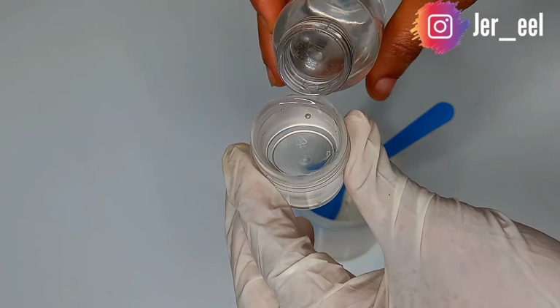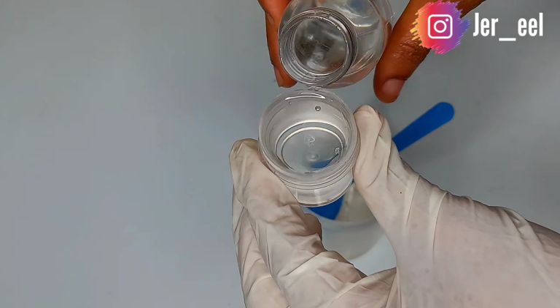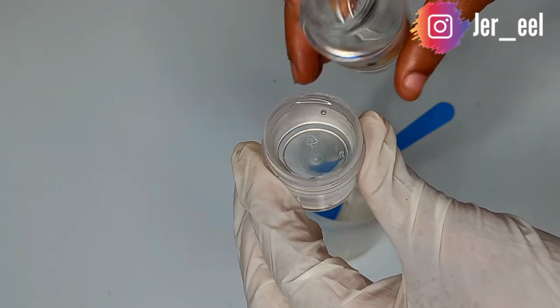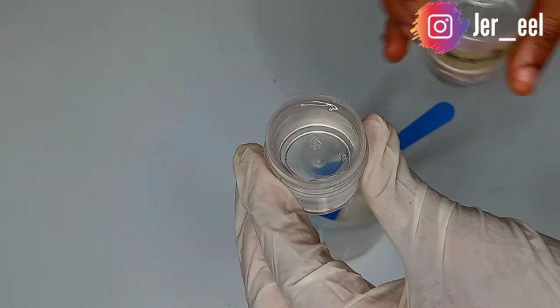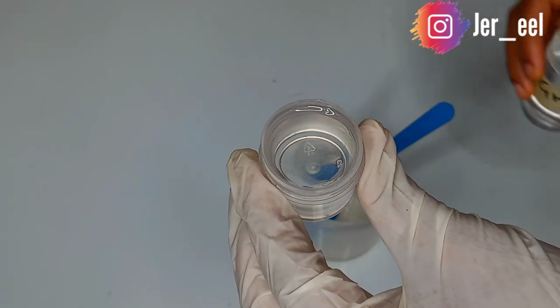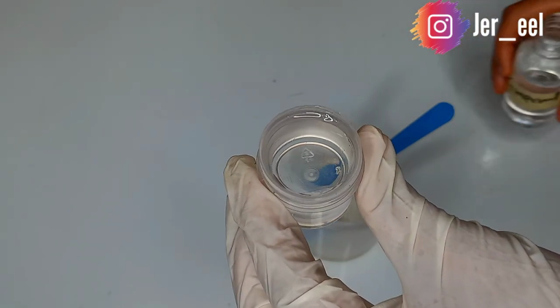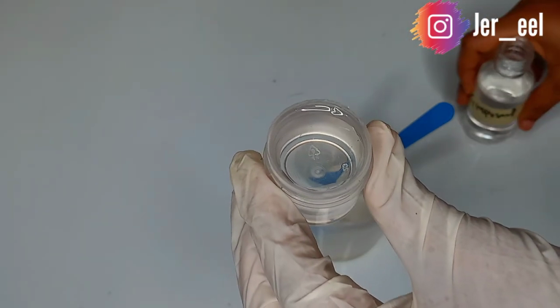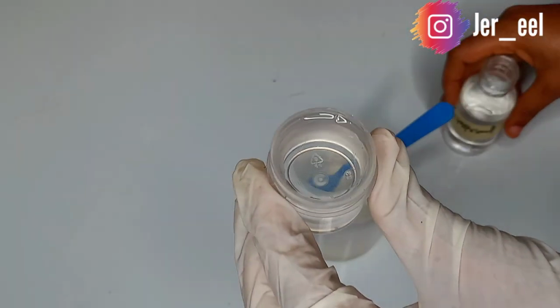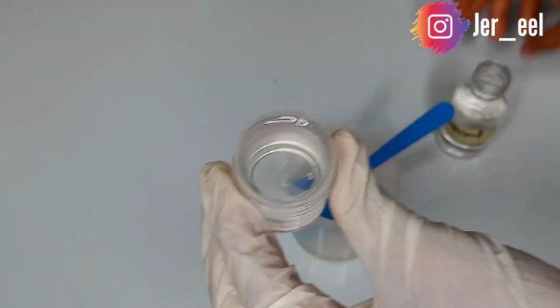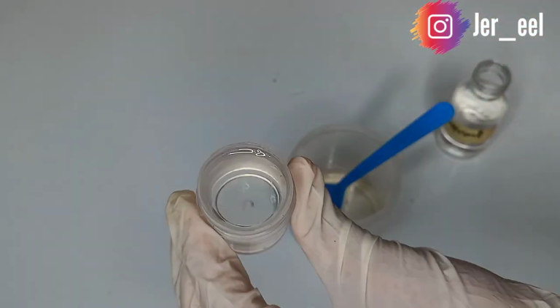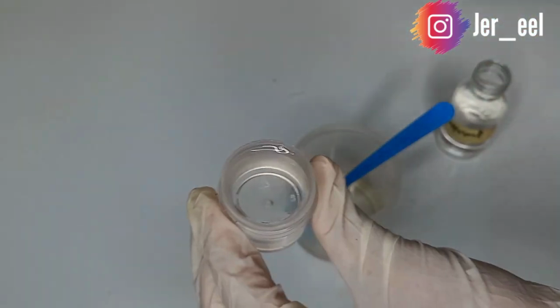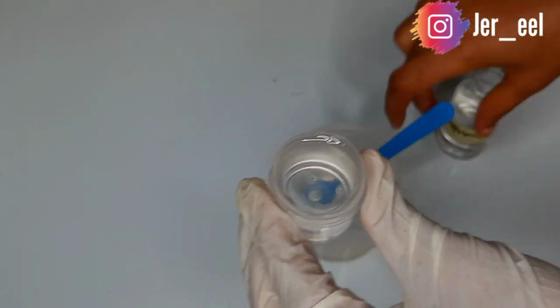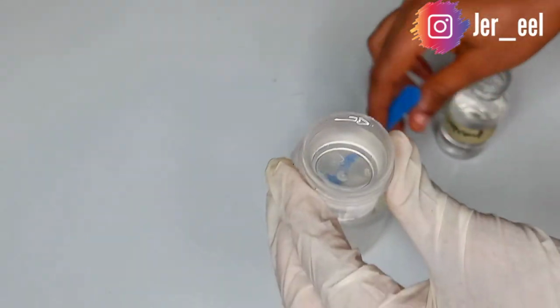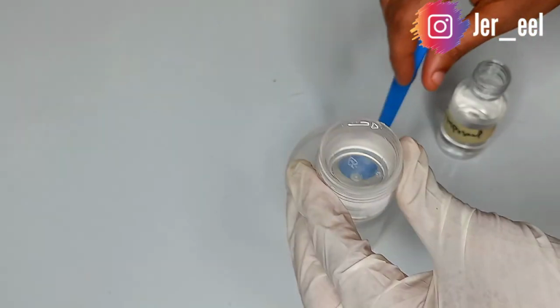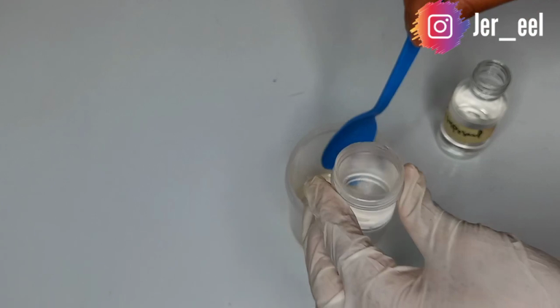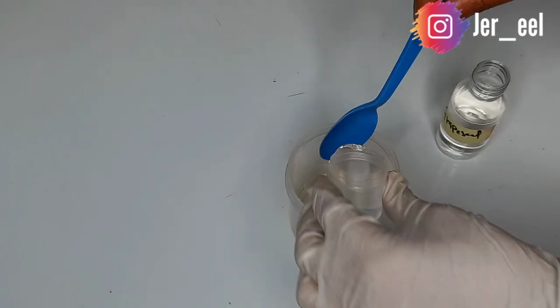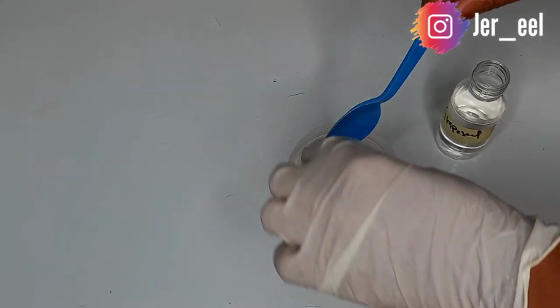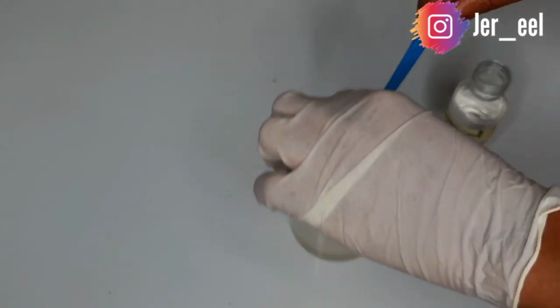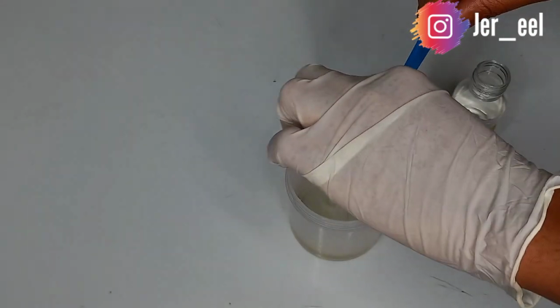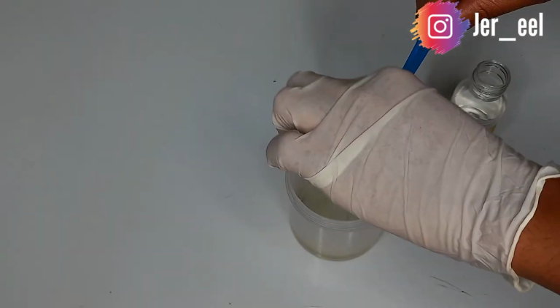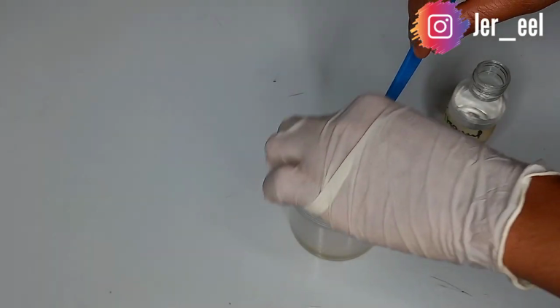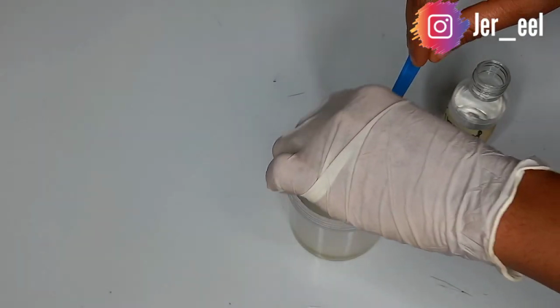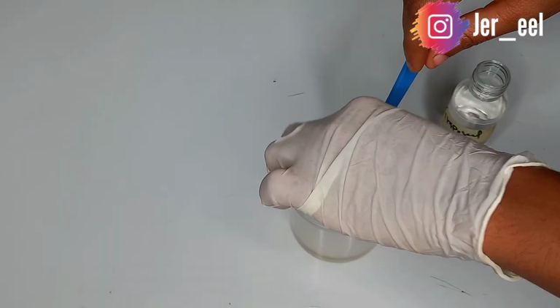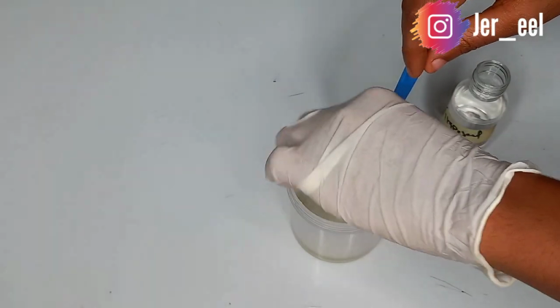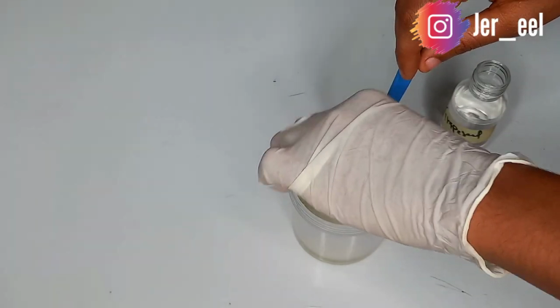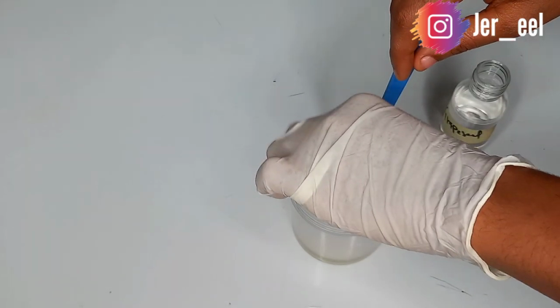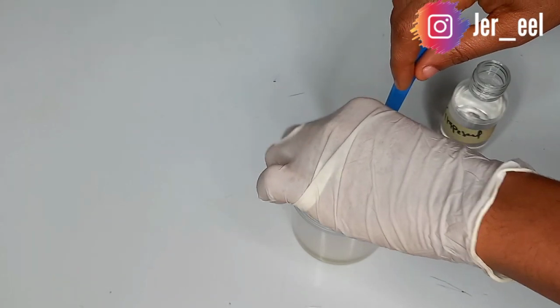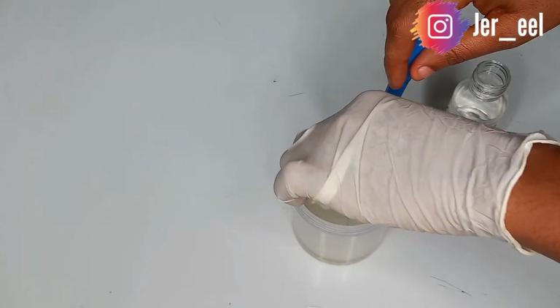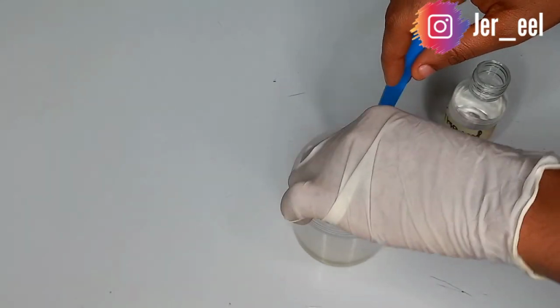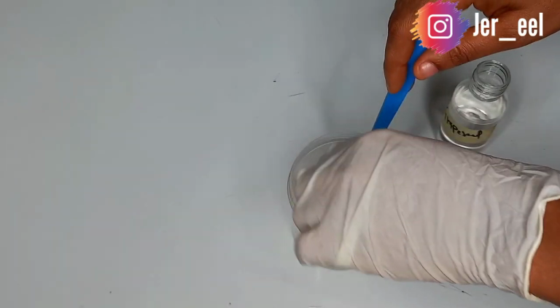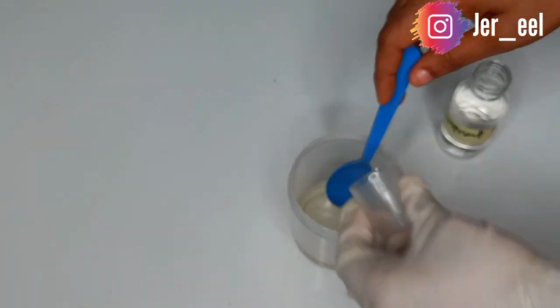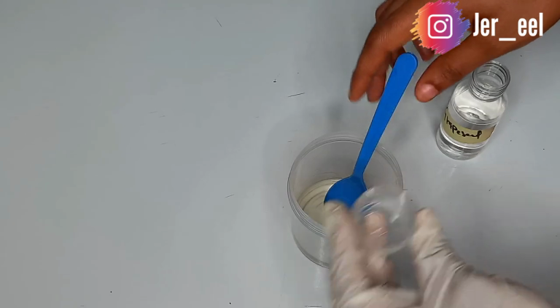Grapeseed oil also protects the skin from sun damage. We need all these essential oils in our promixing so that we can get the best out of the White Now oil.